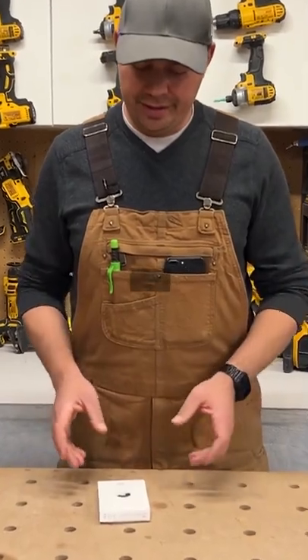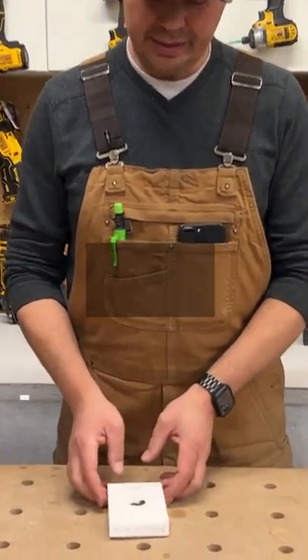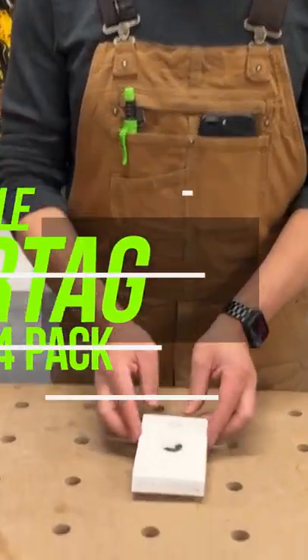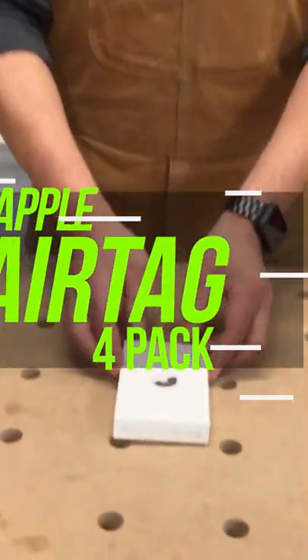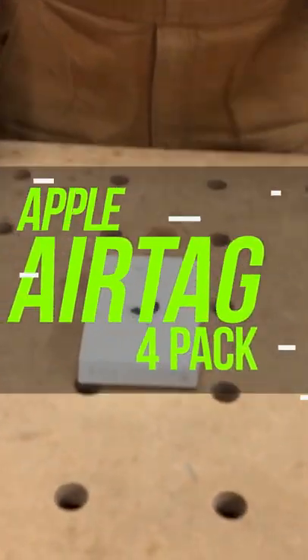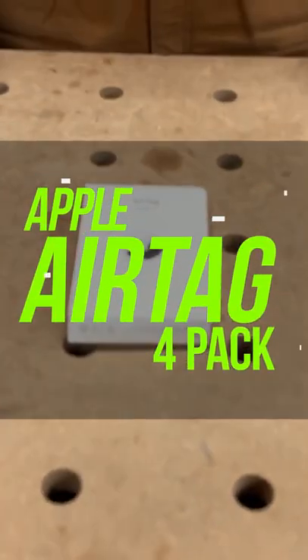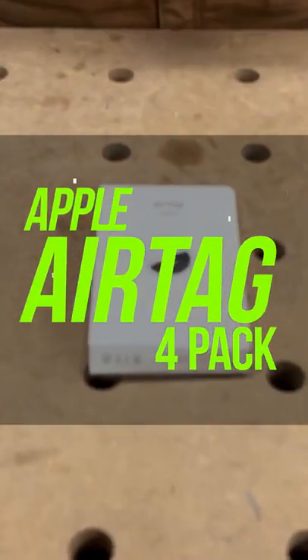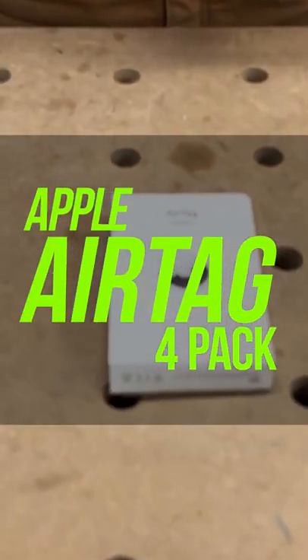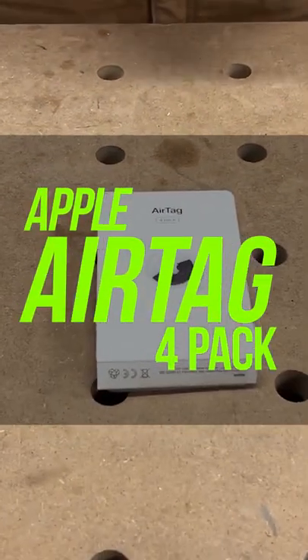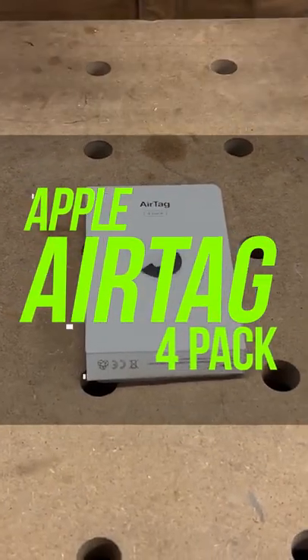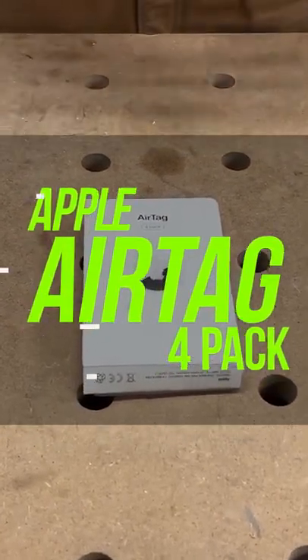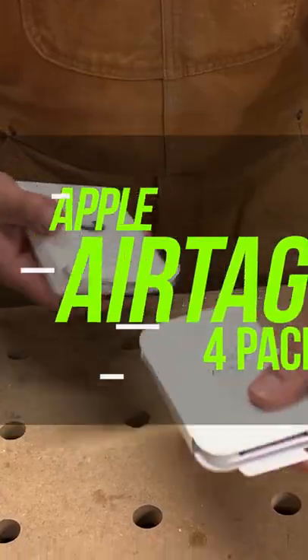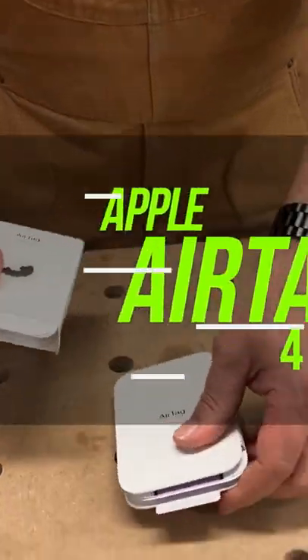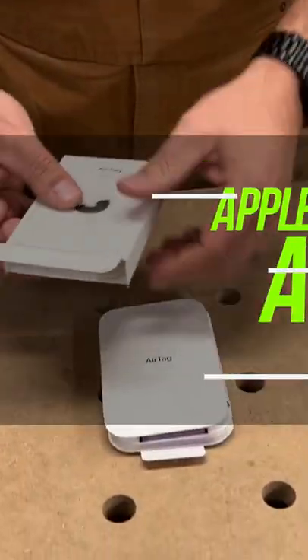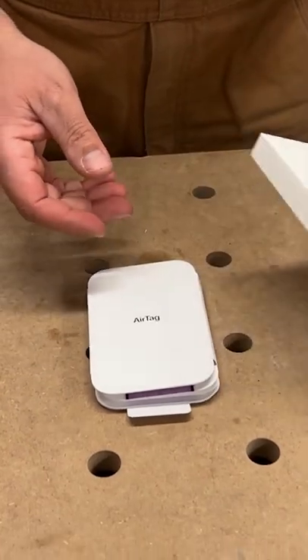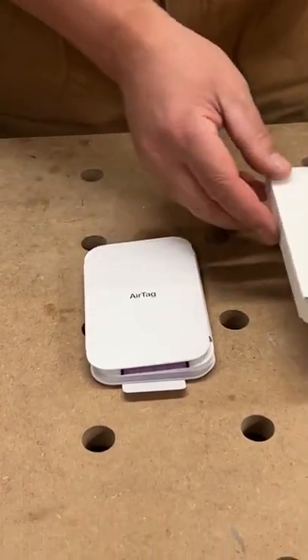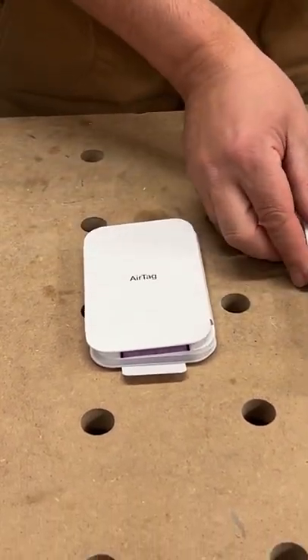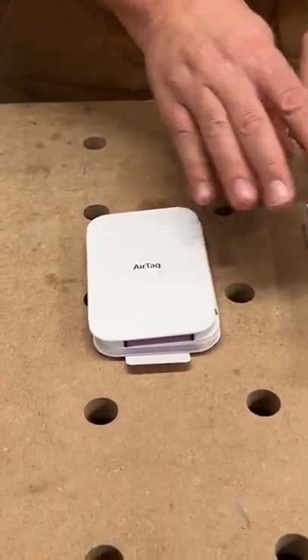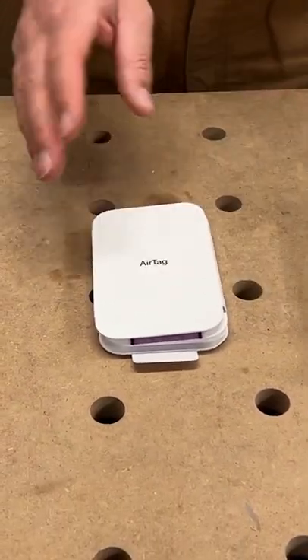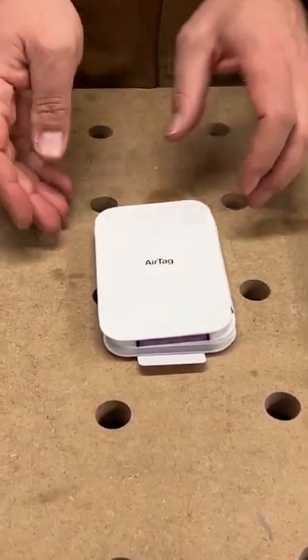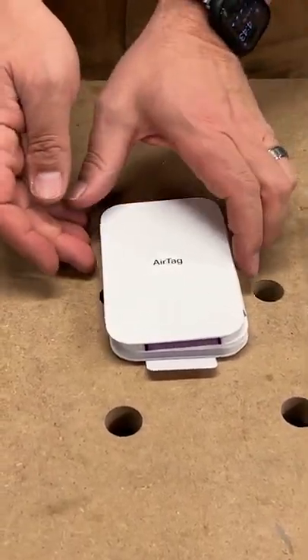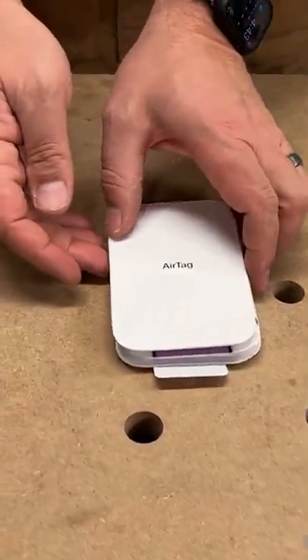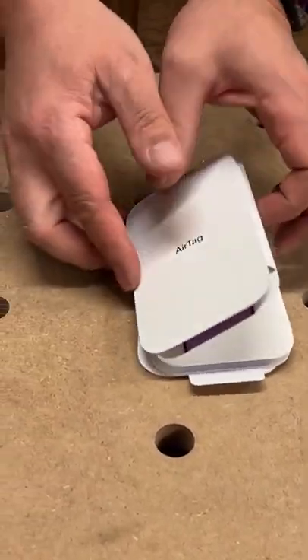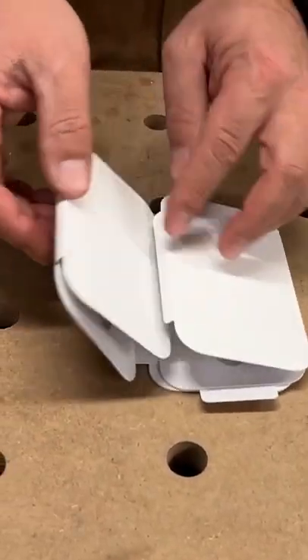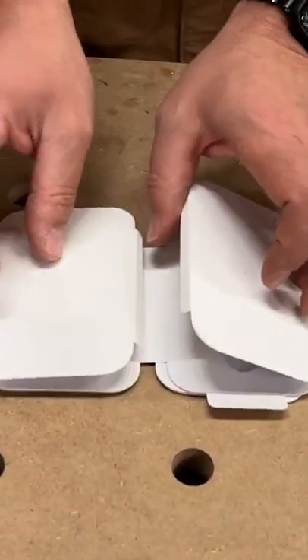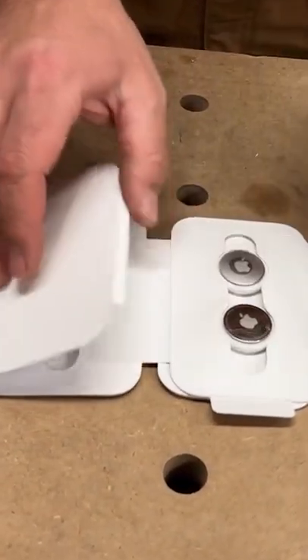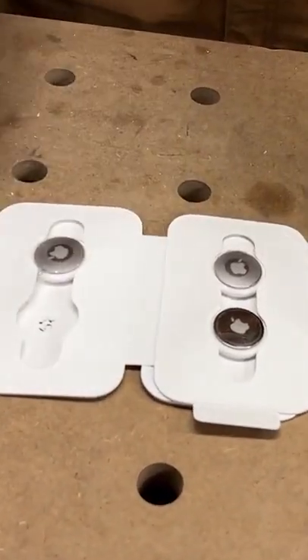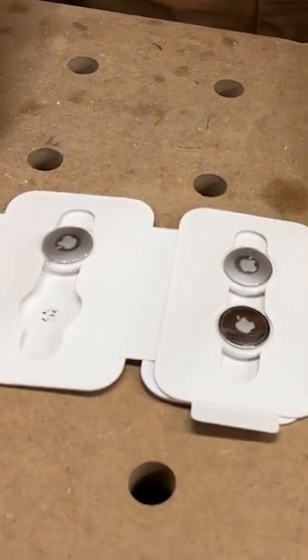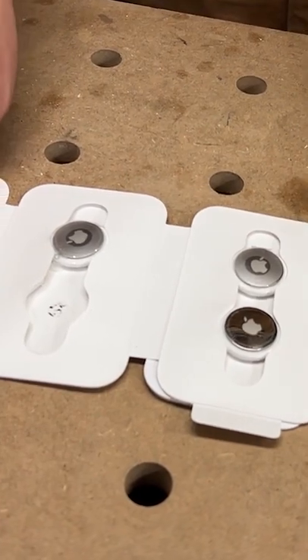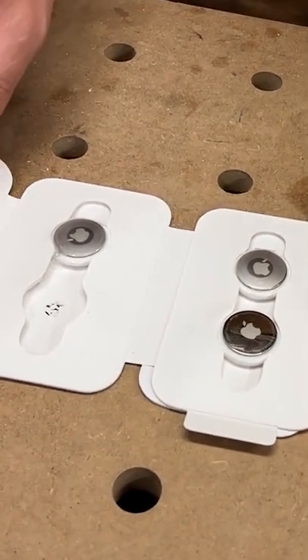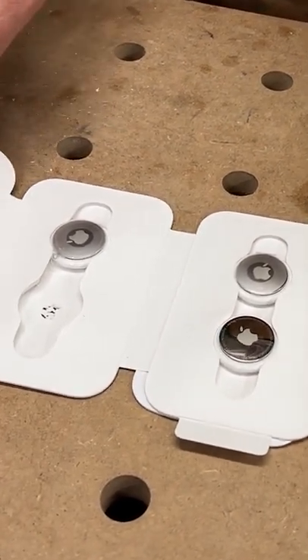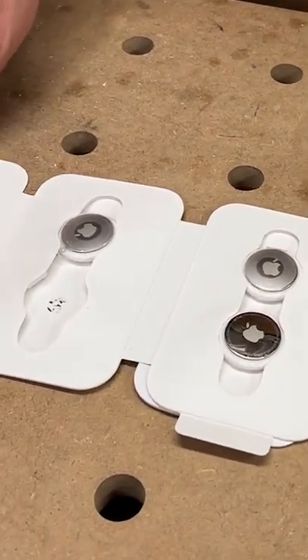This is the AirTag. It's a four pack of AirTags with the kit. It's got Apple's really nice packaging as always. You open it up and you've got your four AirTags.